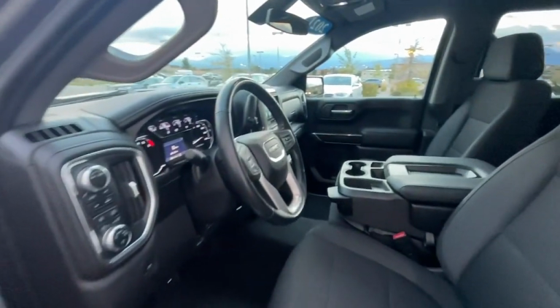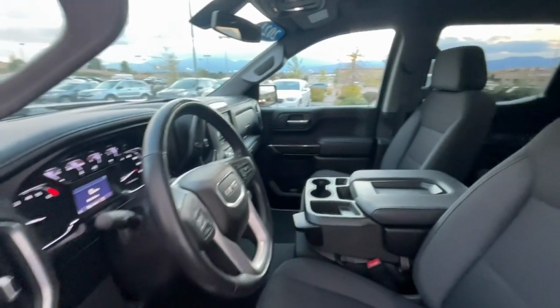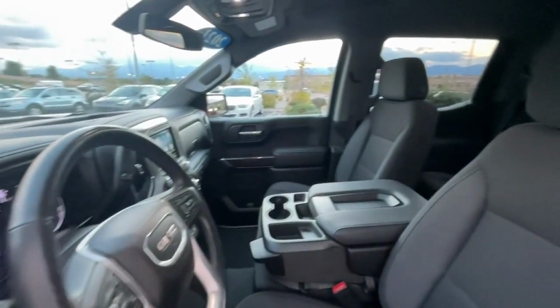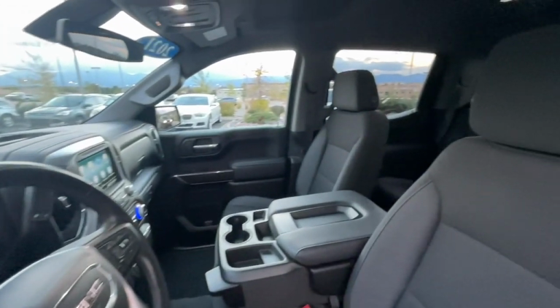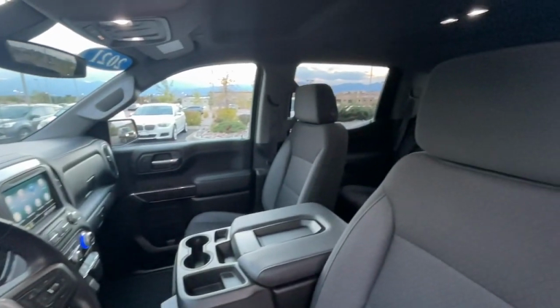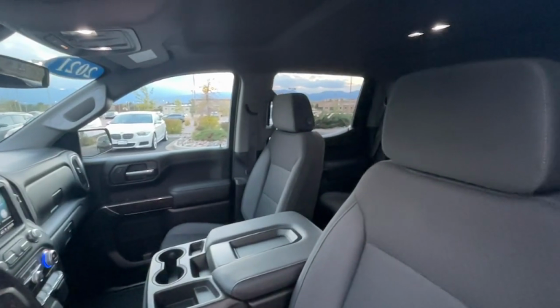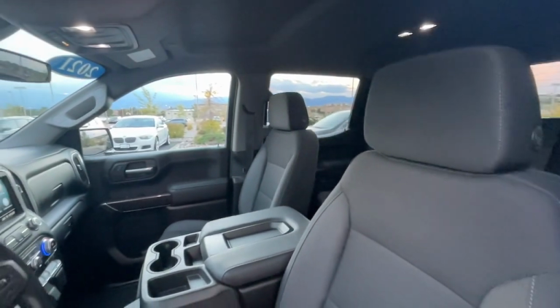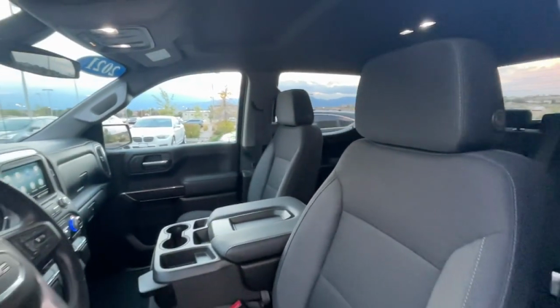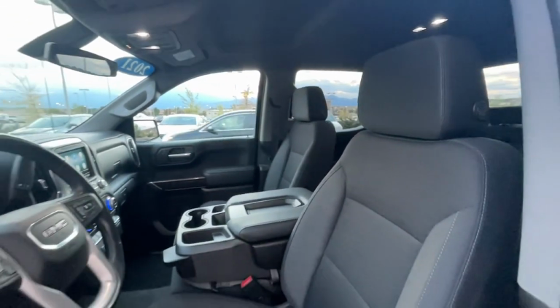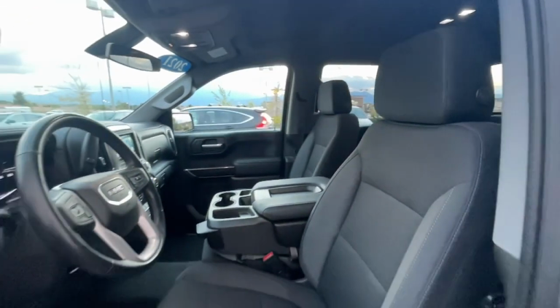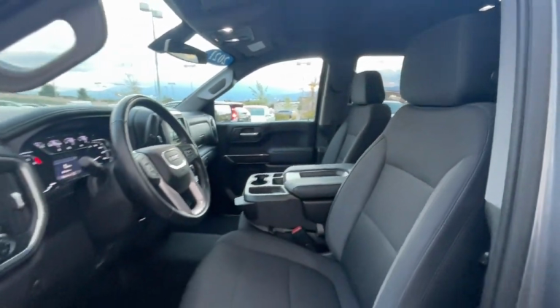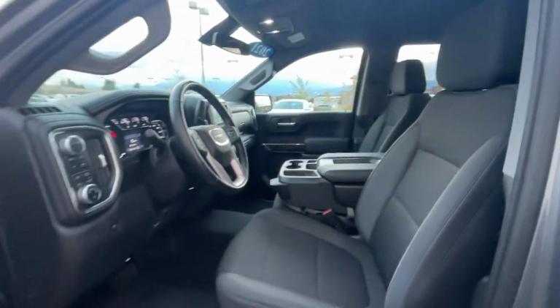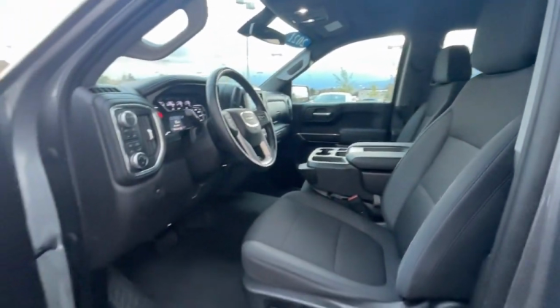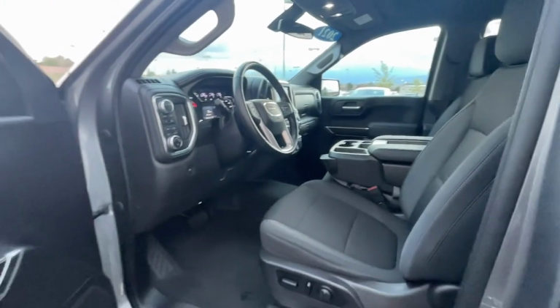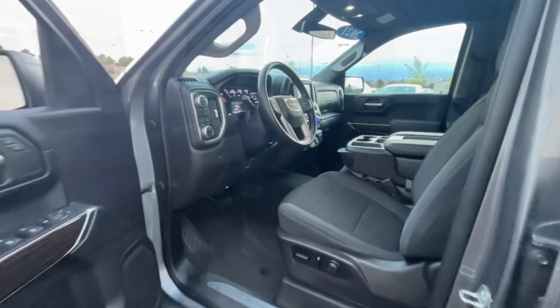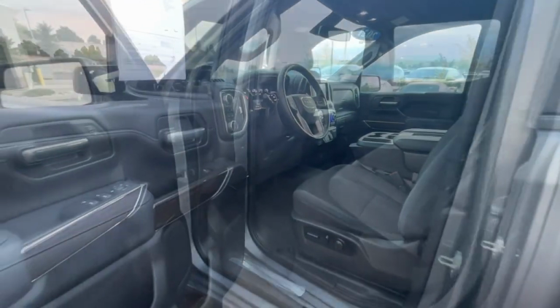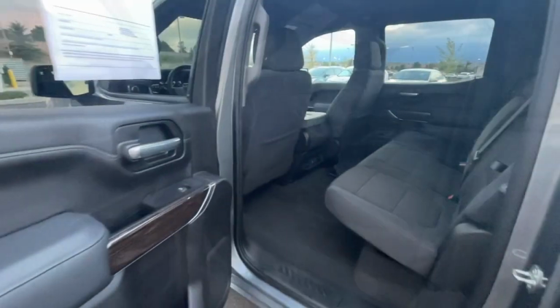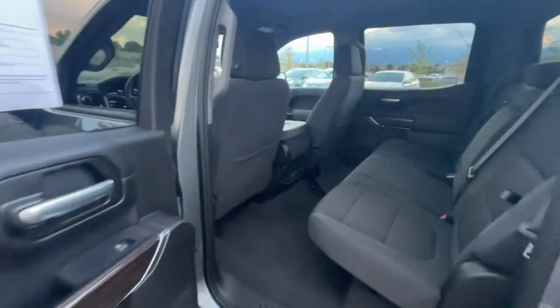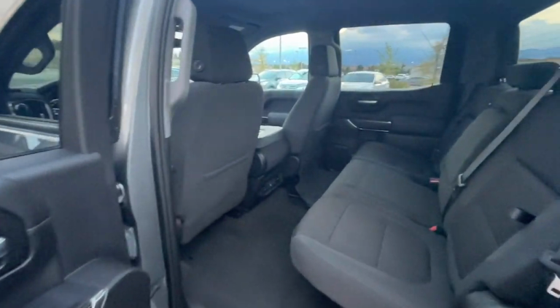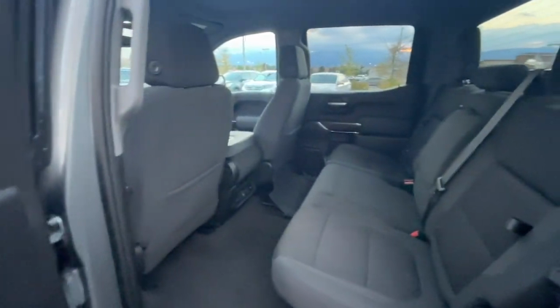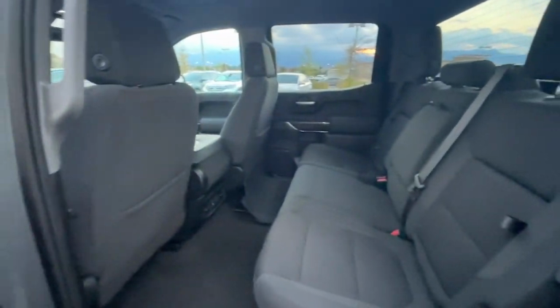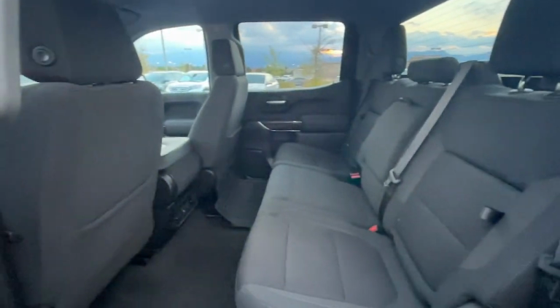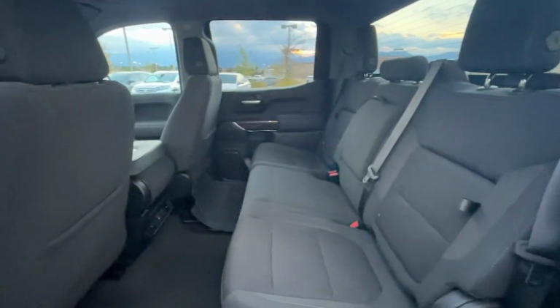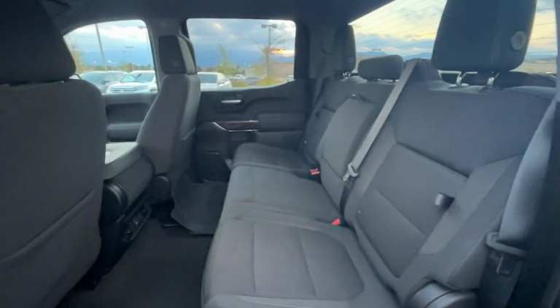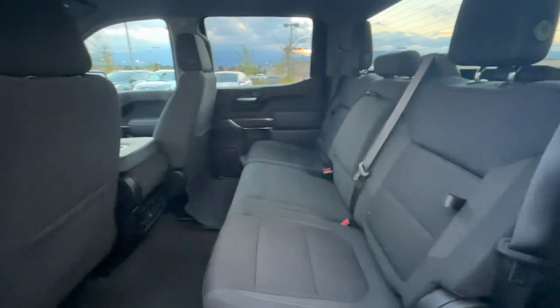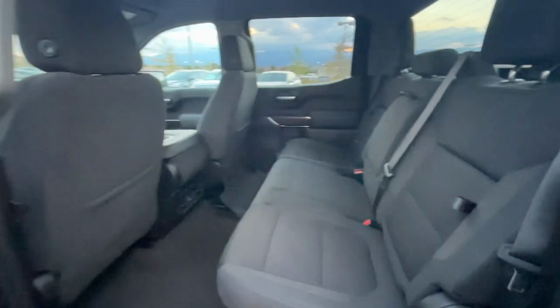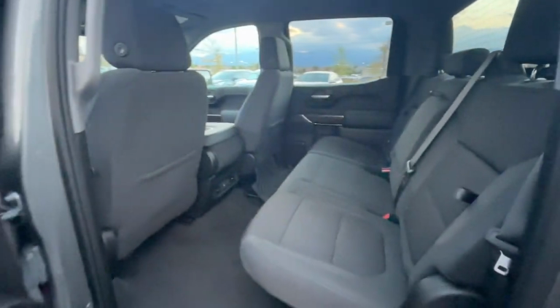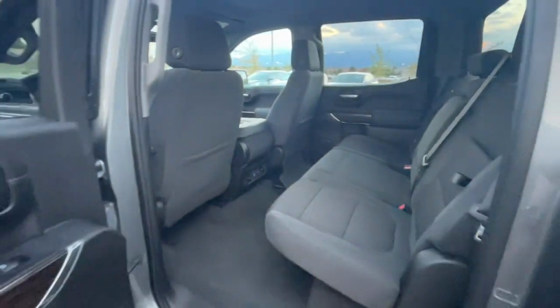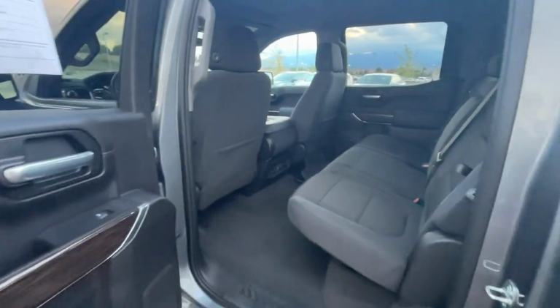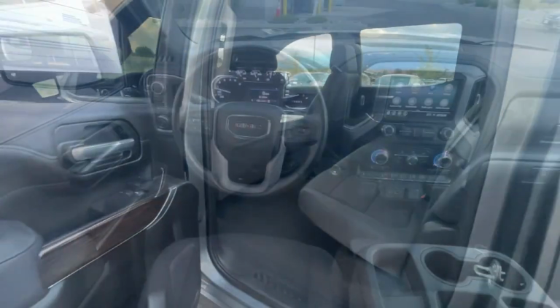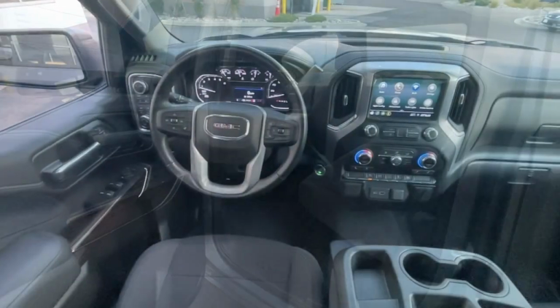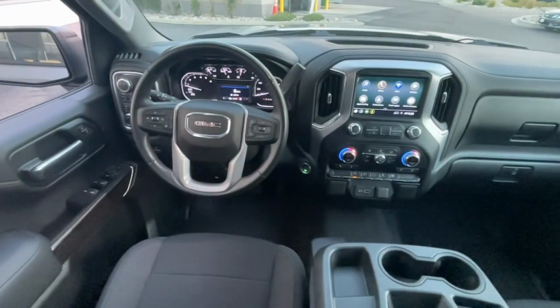Heated driver's seat, keyless entry, satellite radio, backup camera, fog lamps, steering wheel audio controls, aluminum wheels, heated front seat, Wi-Fi hotspot, electronic stability control.